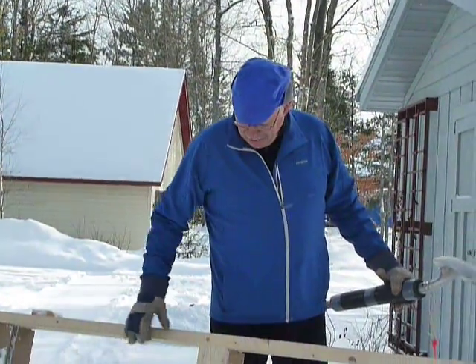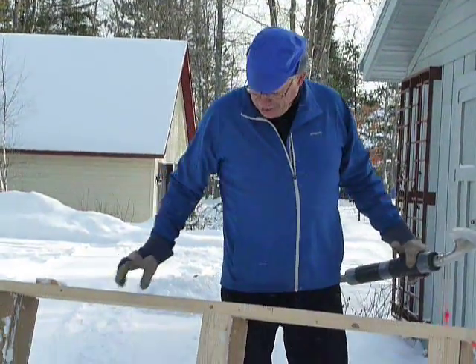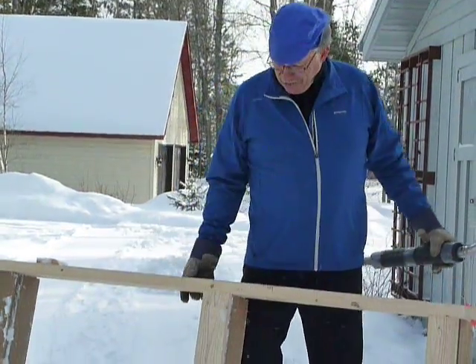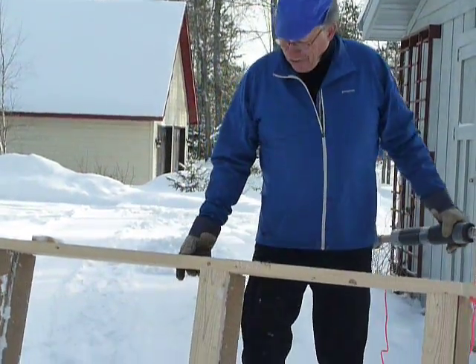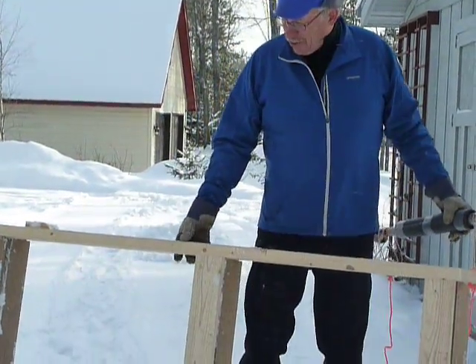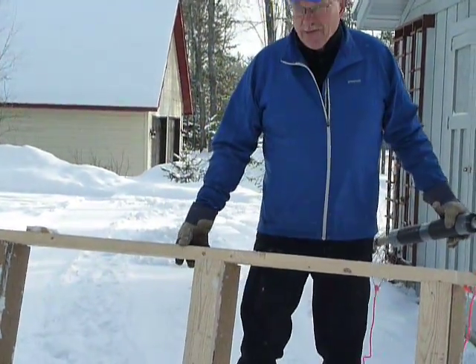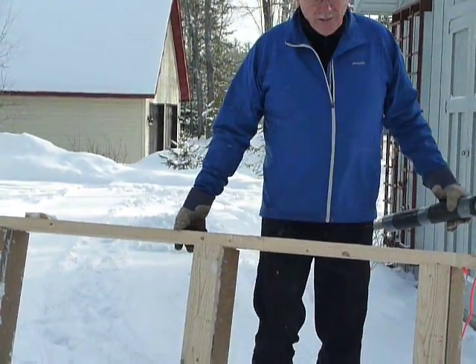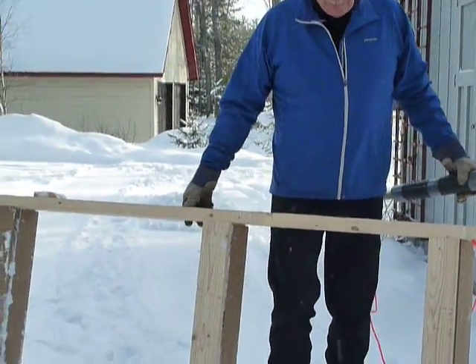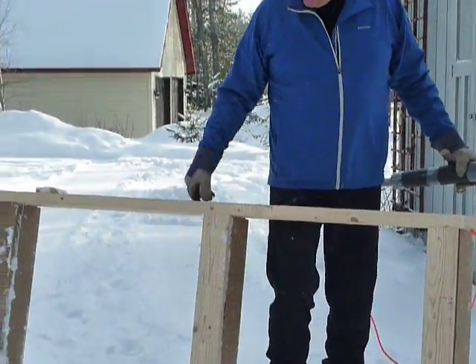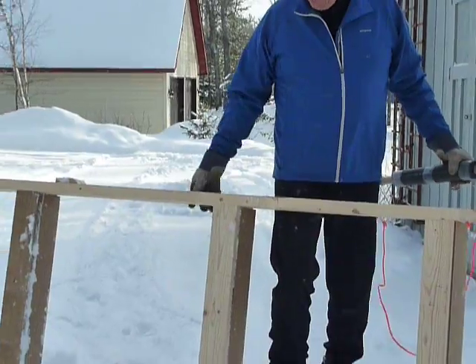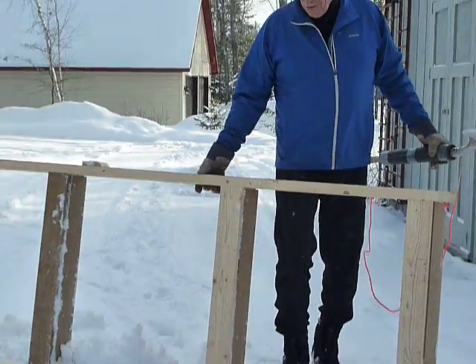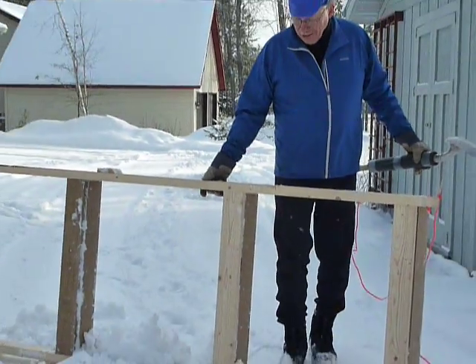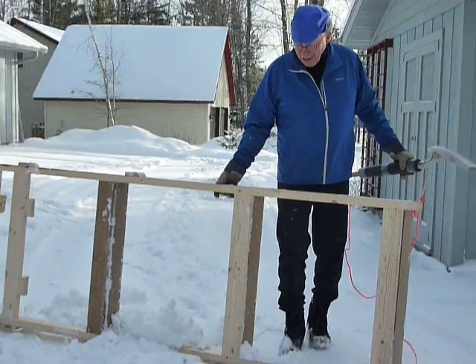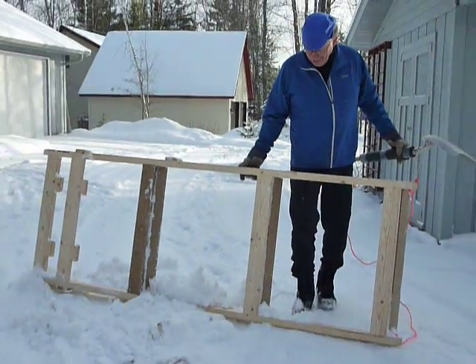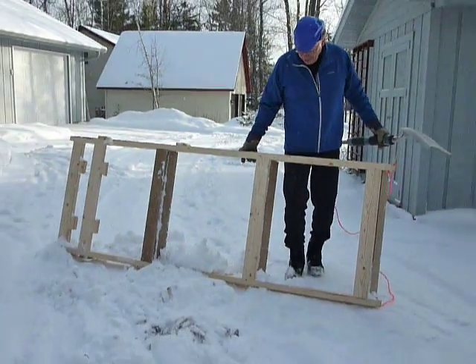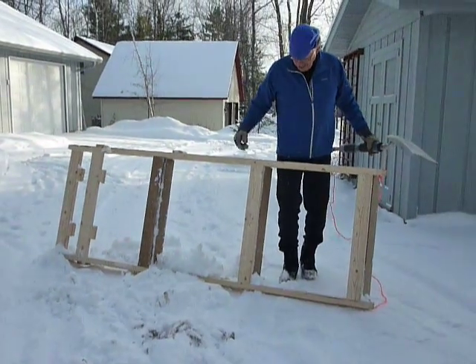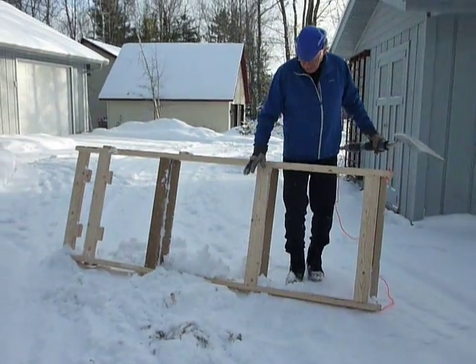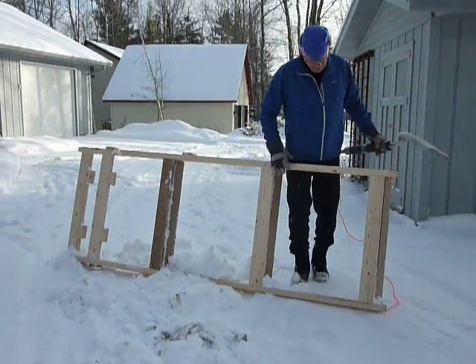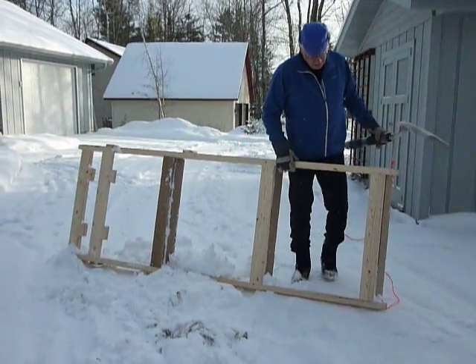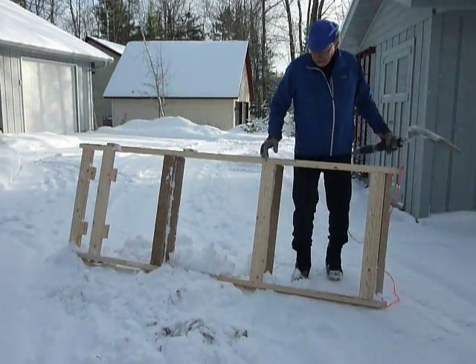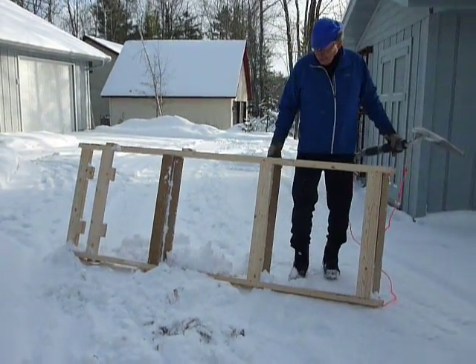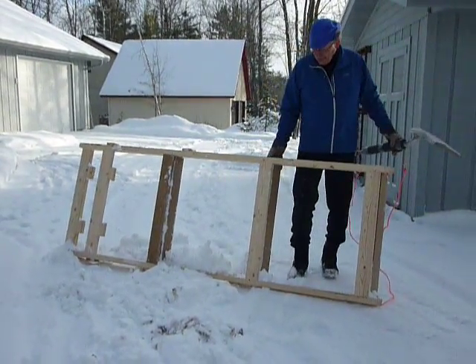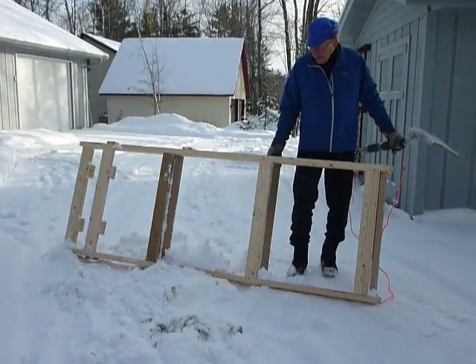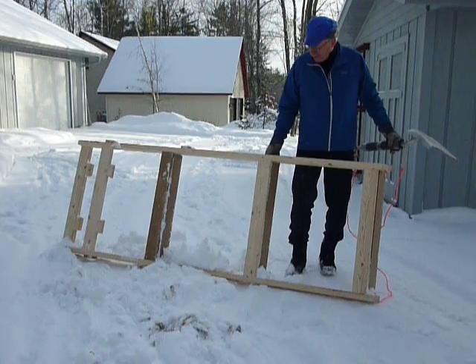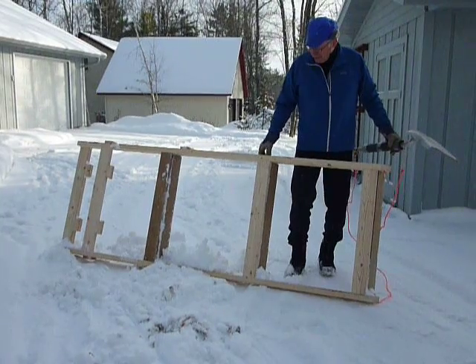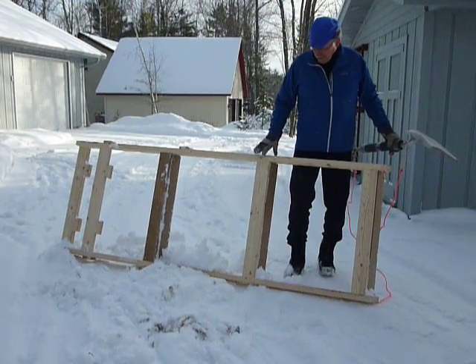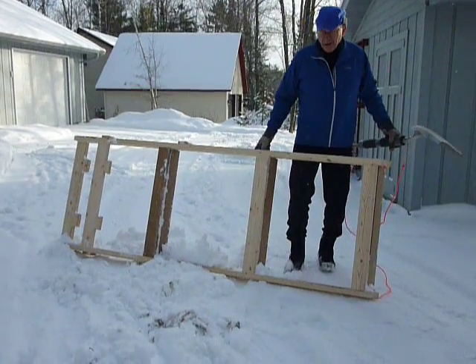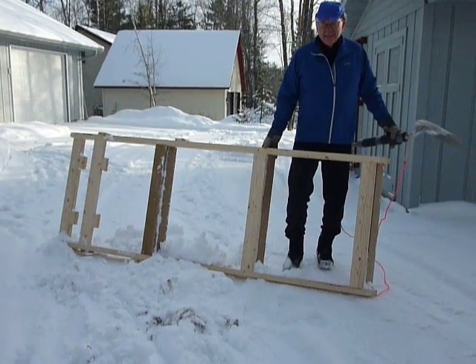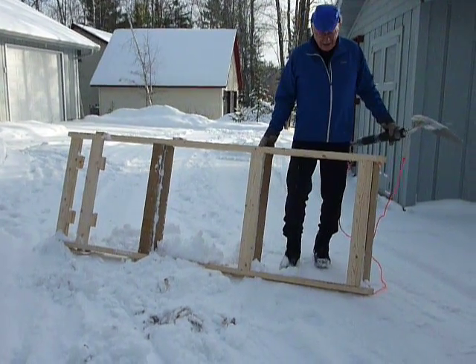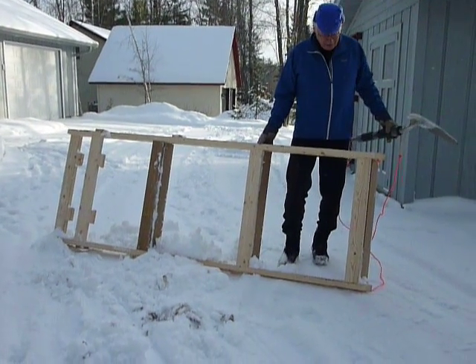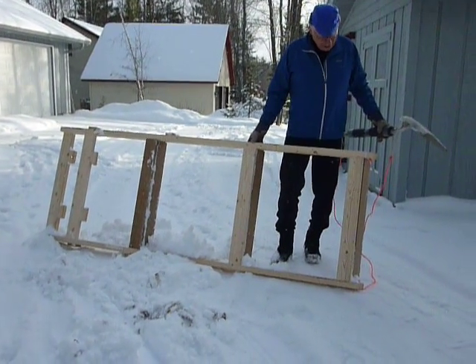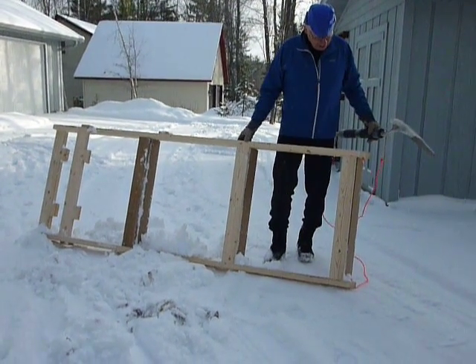Construction is basically 2x4s. These are 8 feet long on the sides, and the cross pieces are about 32 inches wide, so the overall width of the drag is 35 inches.